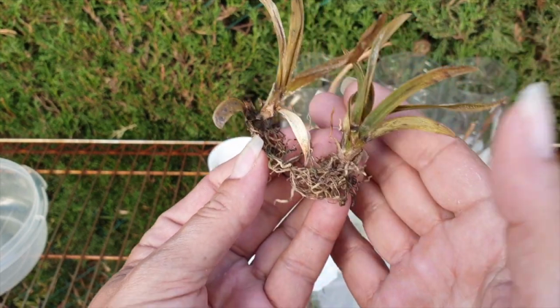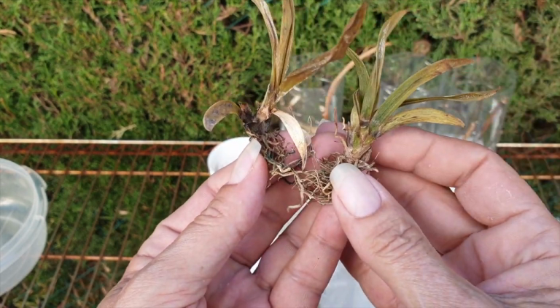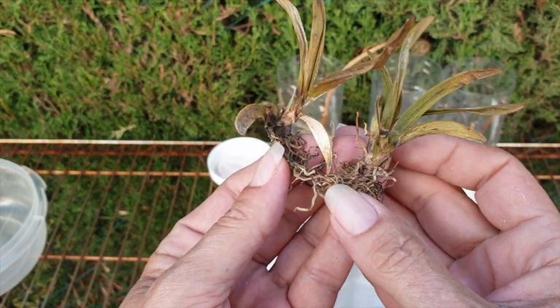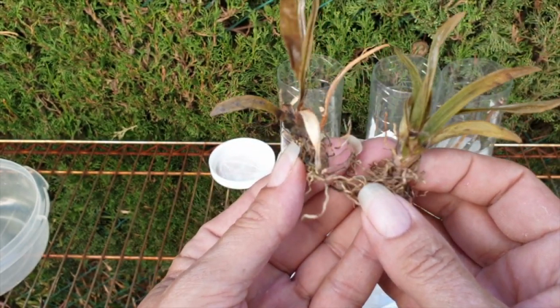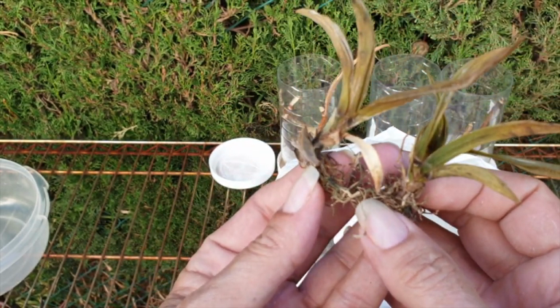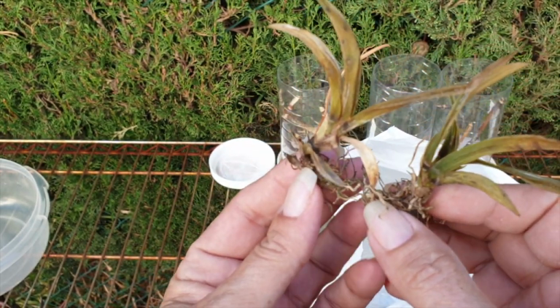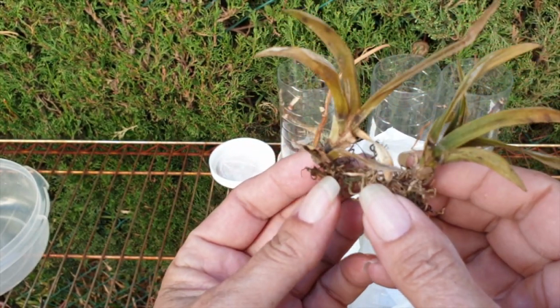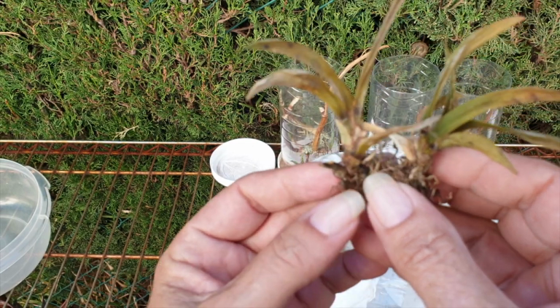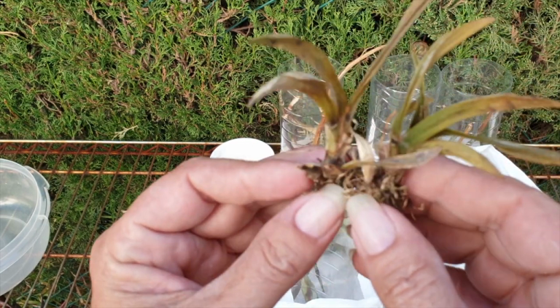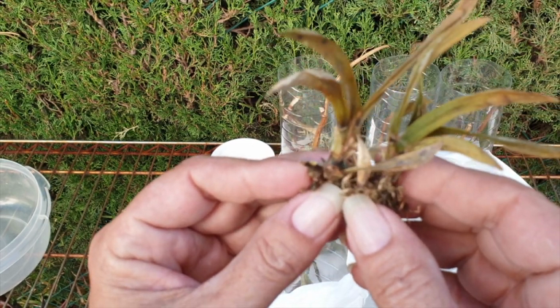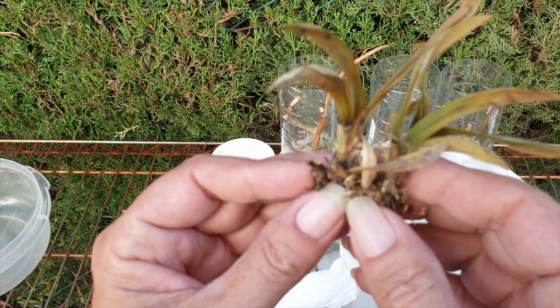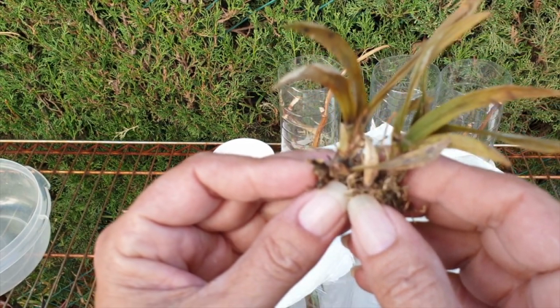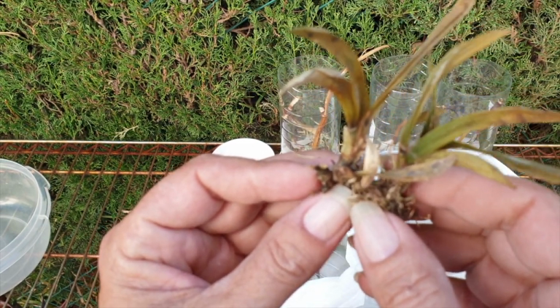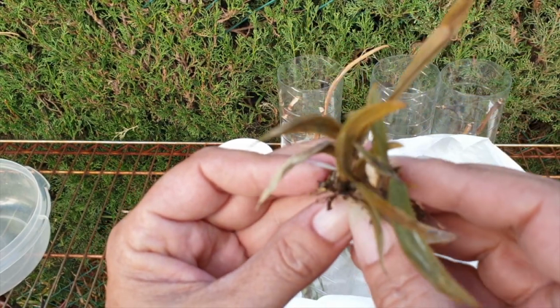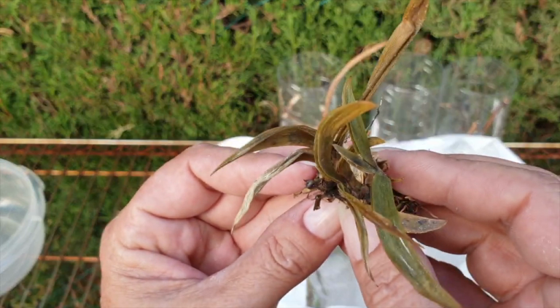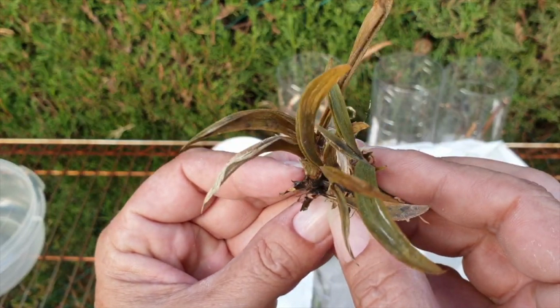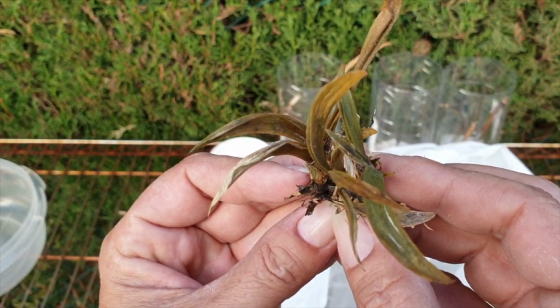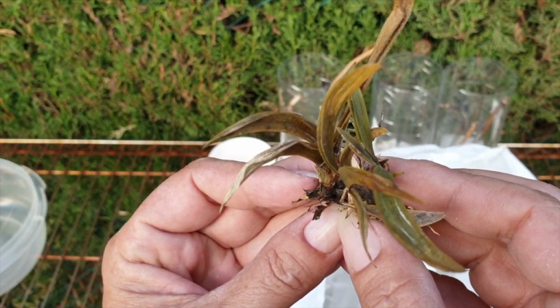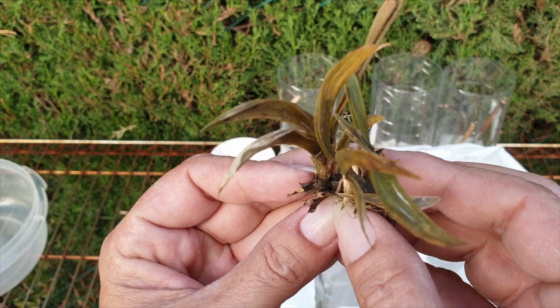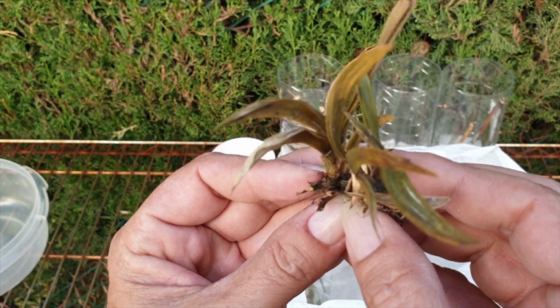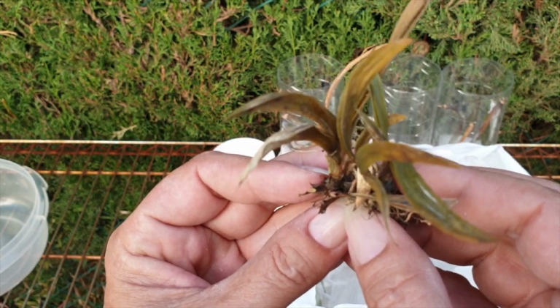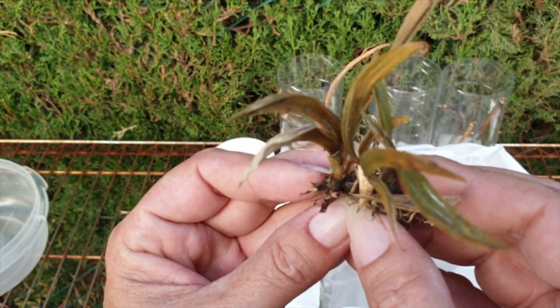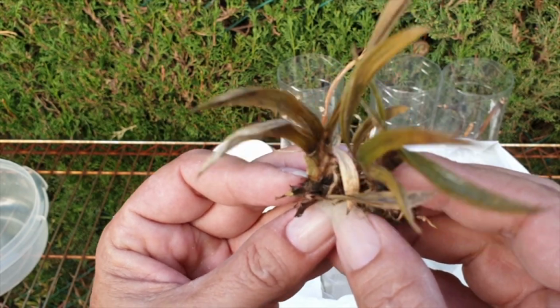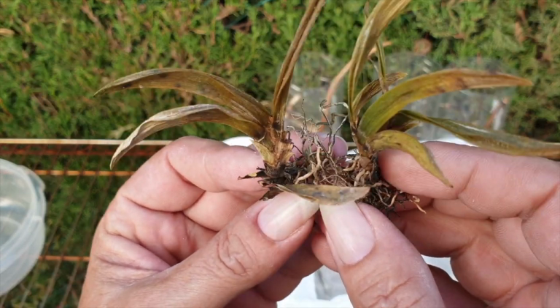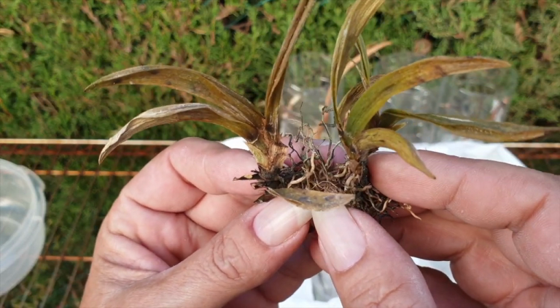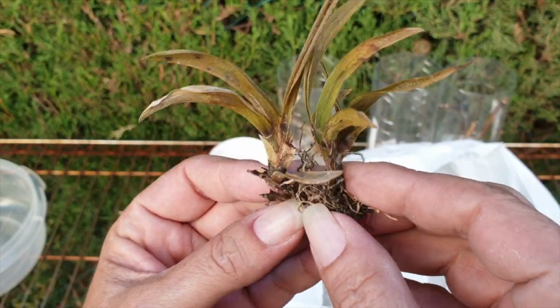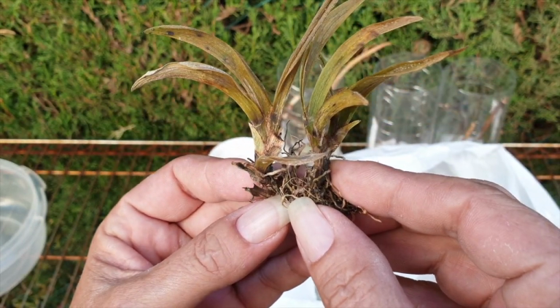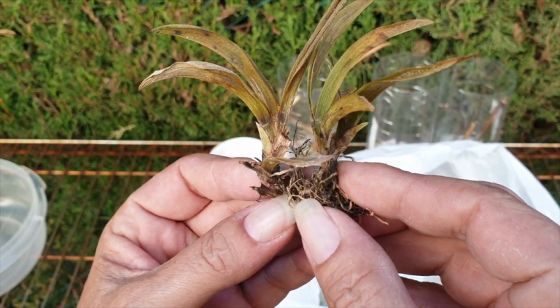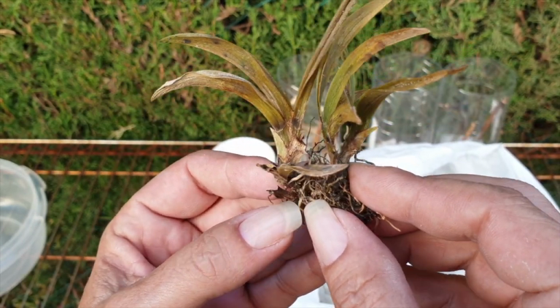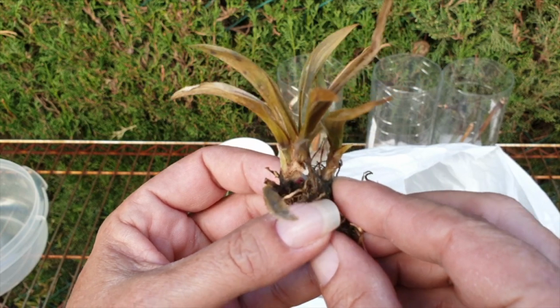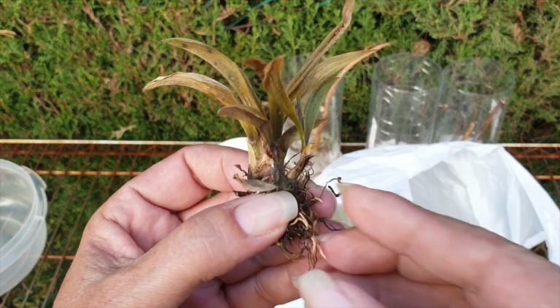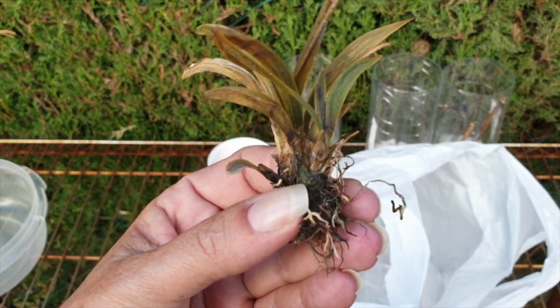So here we are — years and years of trying. Well, it's been three years. Even worse. I am justified in throwing this Tolumnia away.